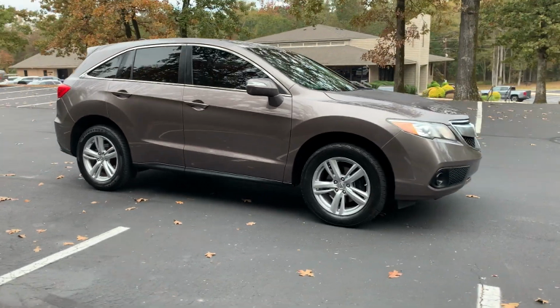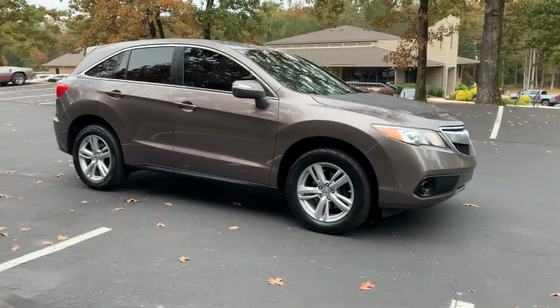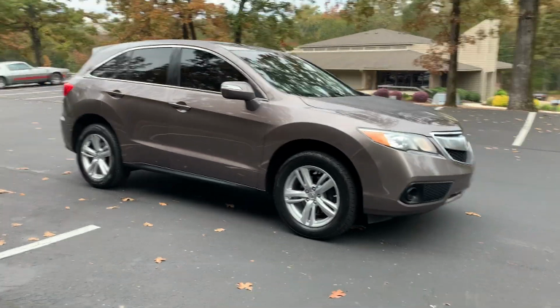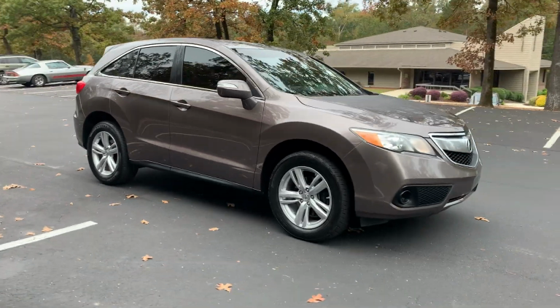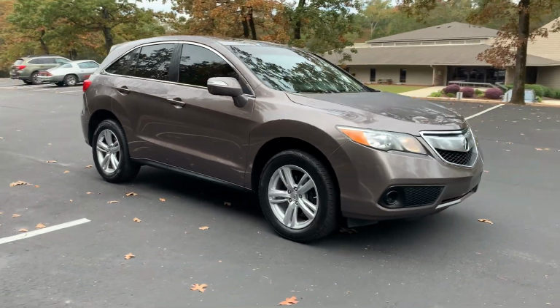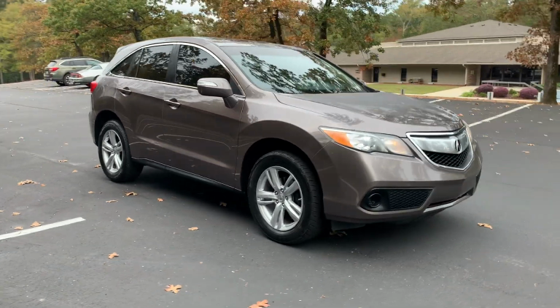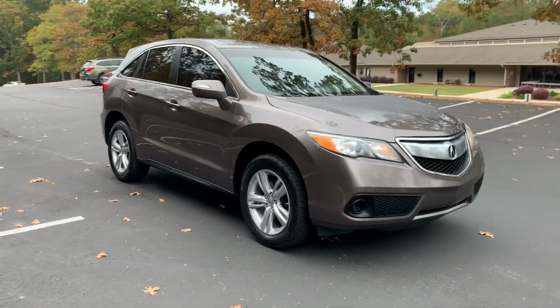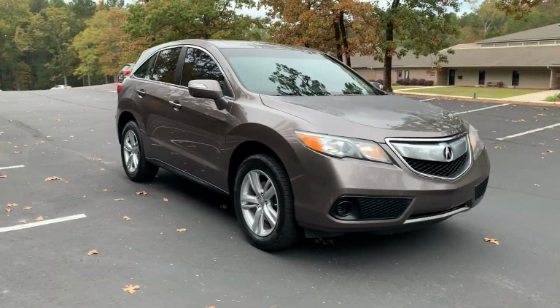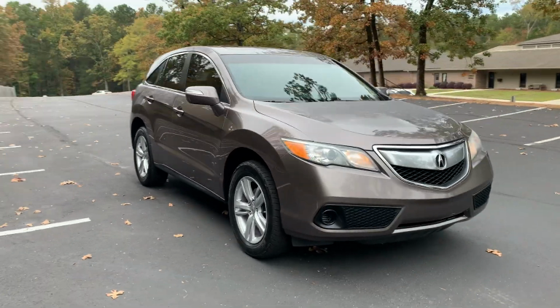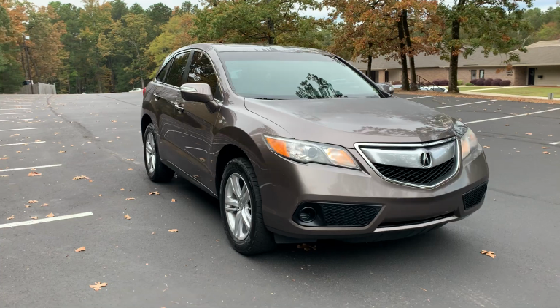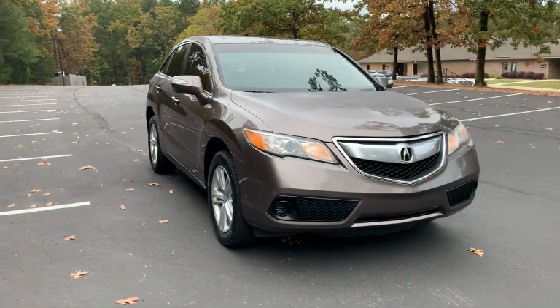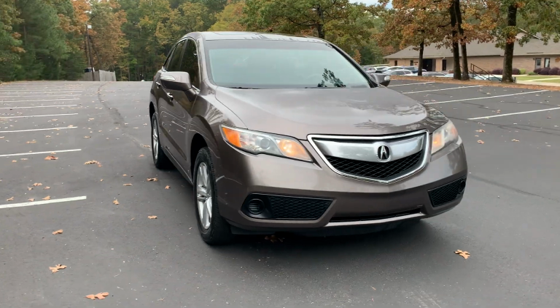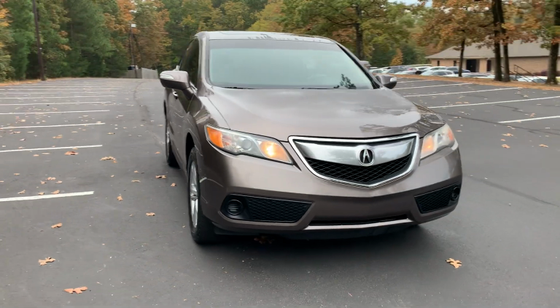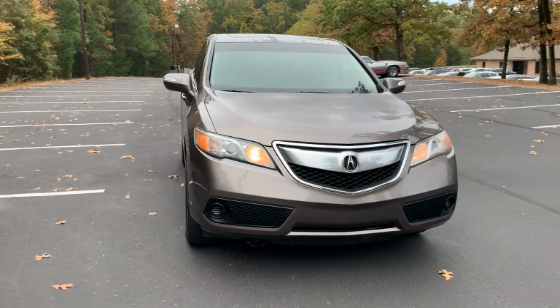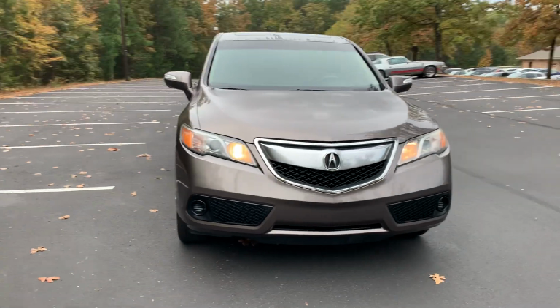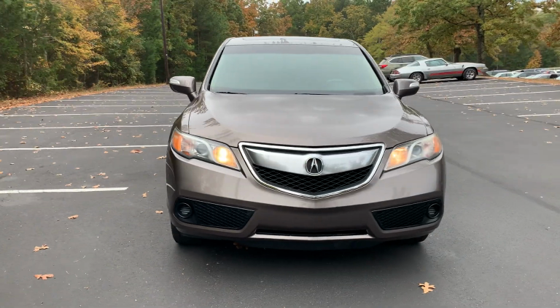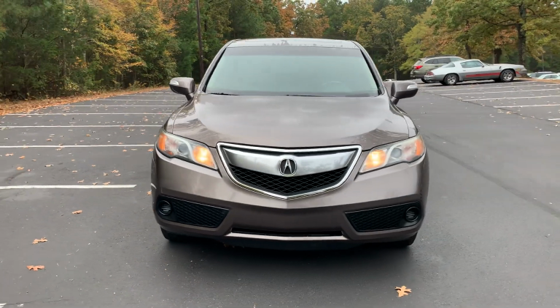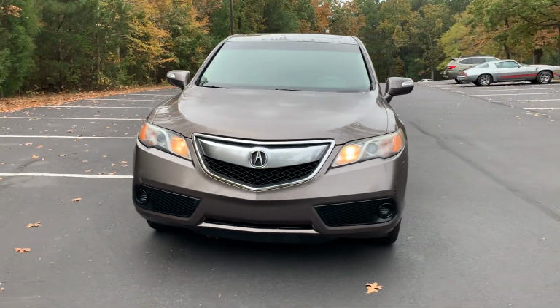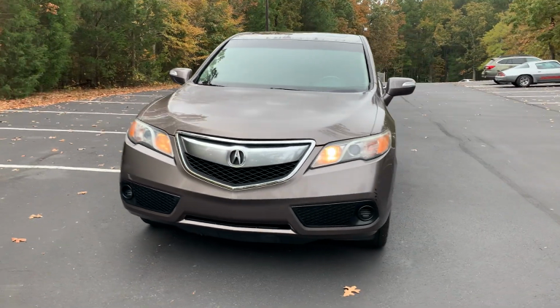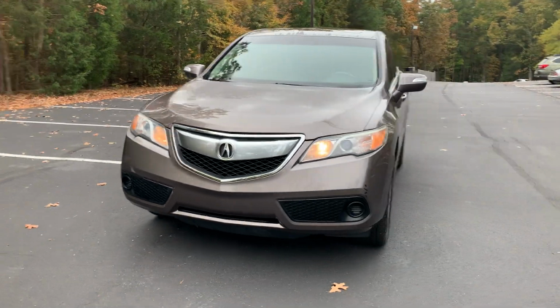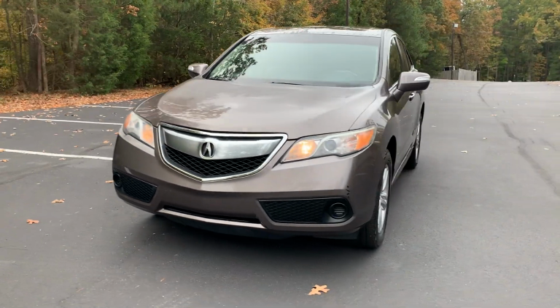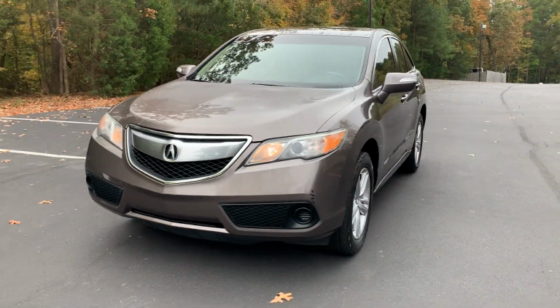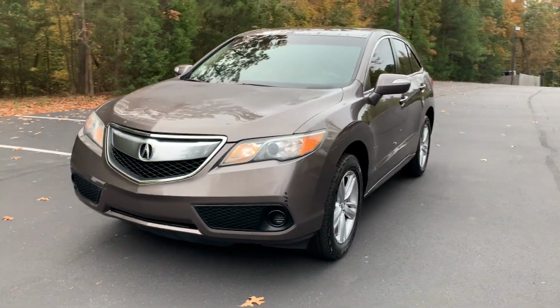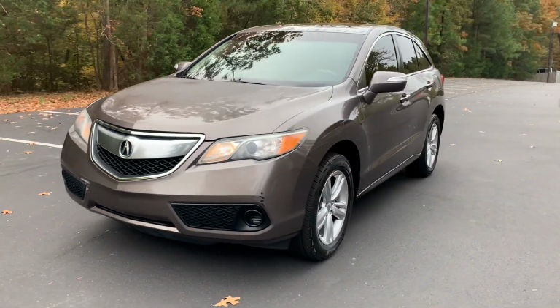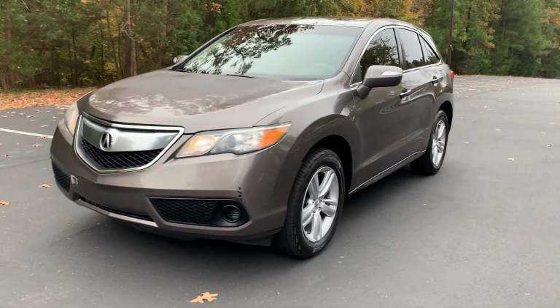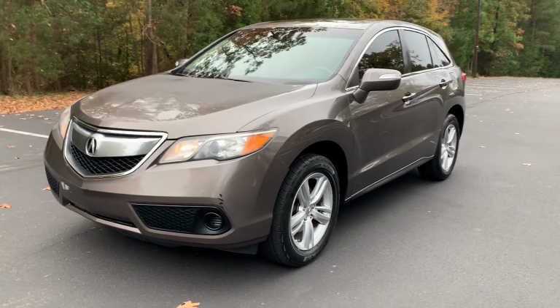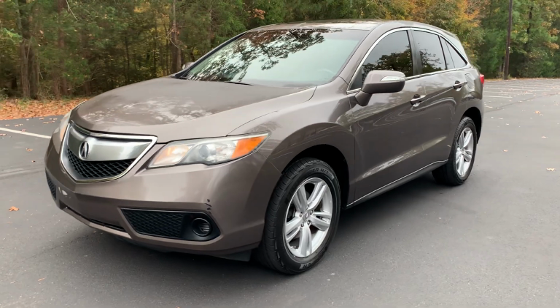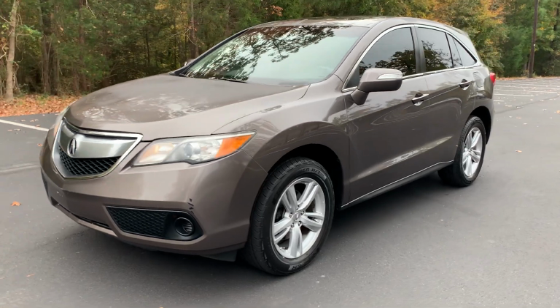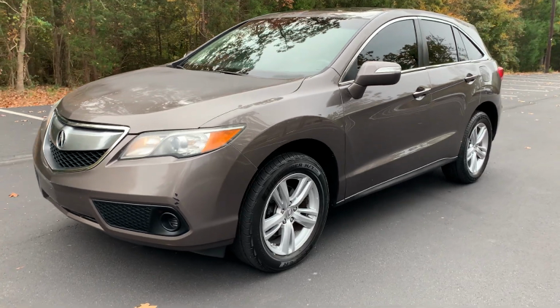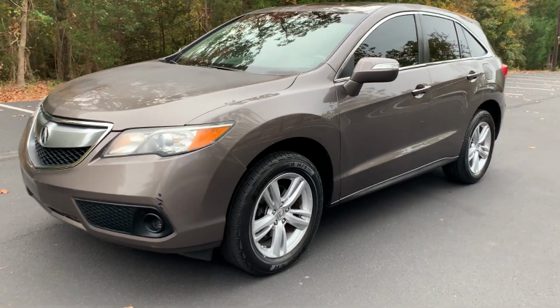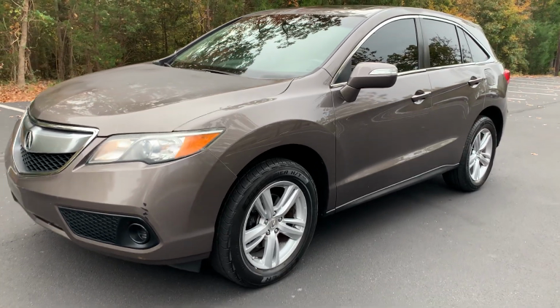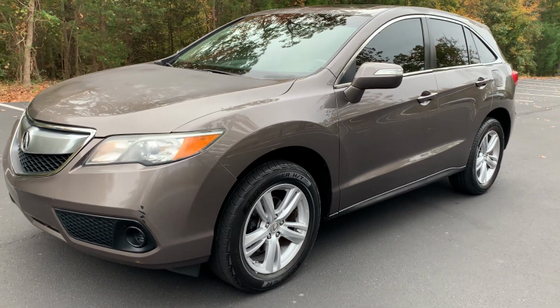Two wheel drive, V6, under 100,000 miles. Visit us online at deckerautomart.net. Don't forget to subscribe to our YouTube channel and like us on Facebook. Thanks for tuning in.